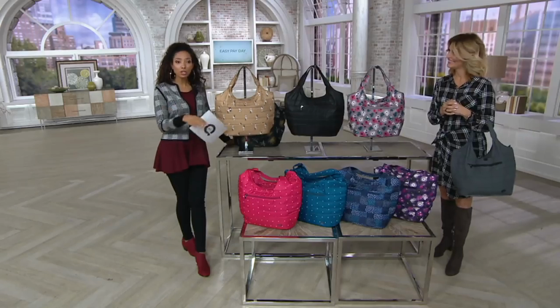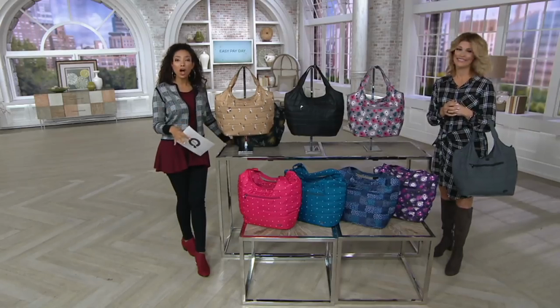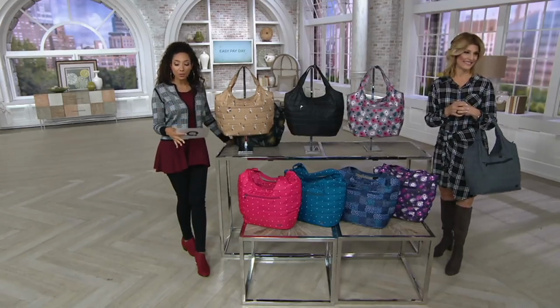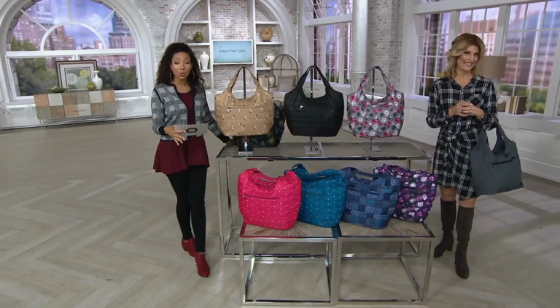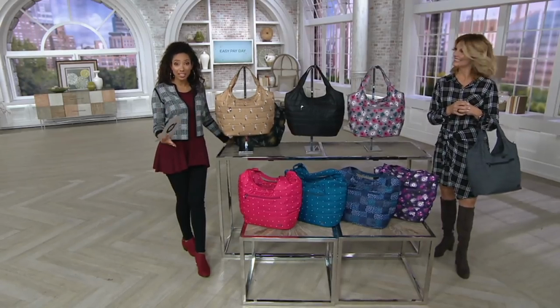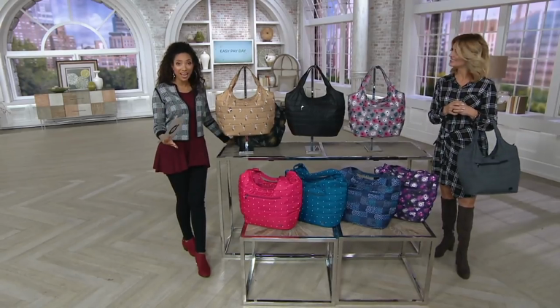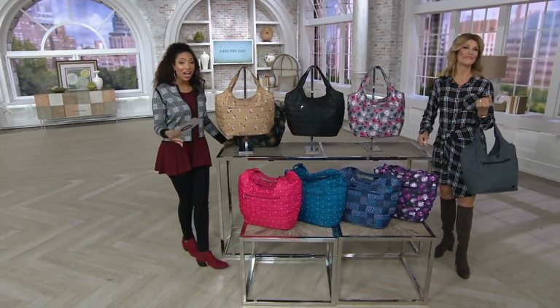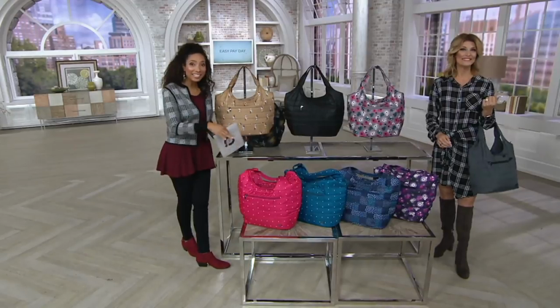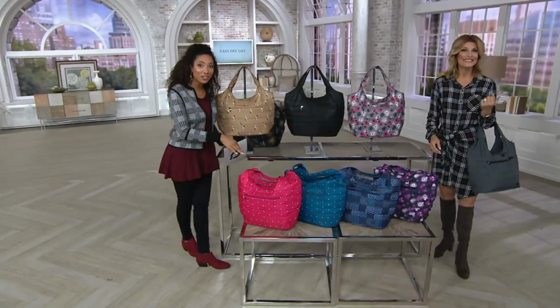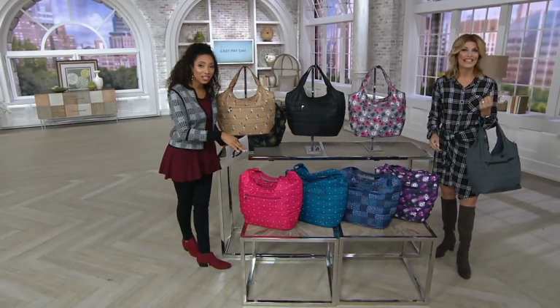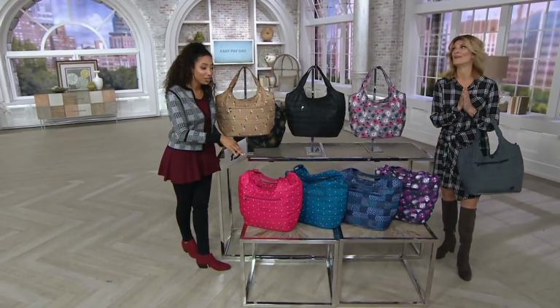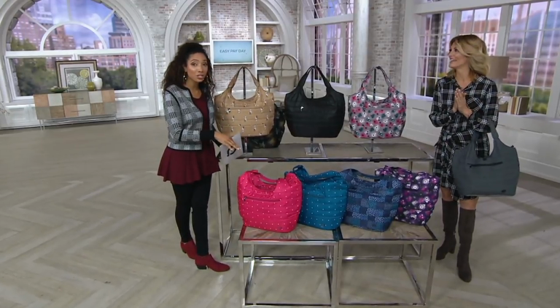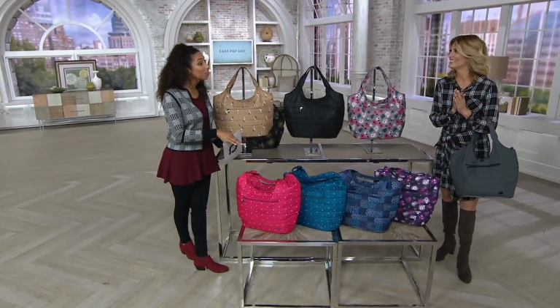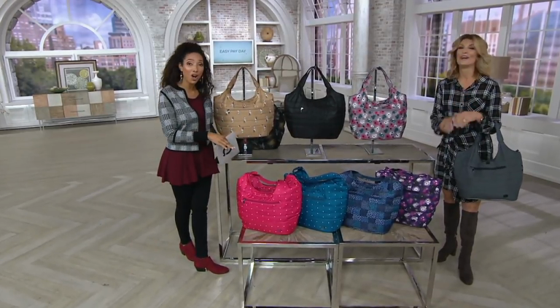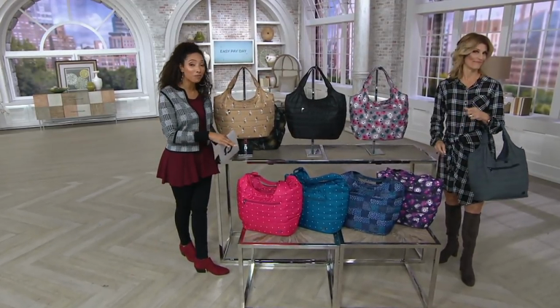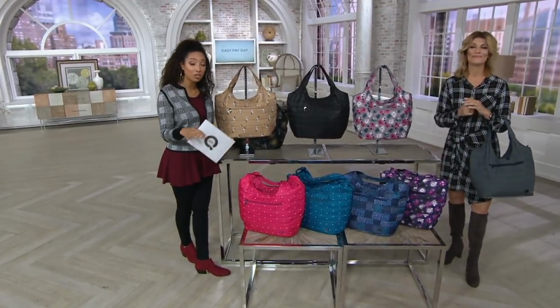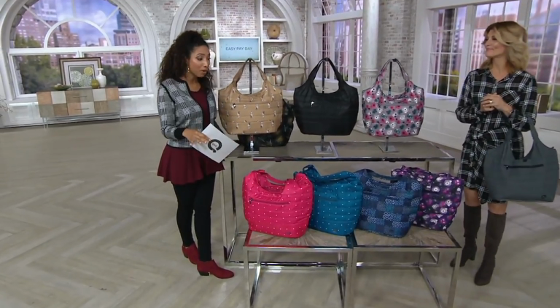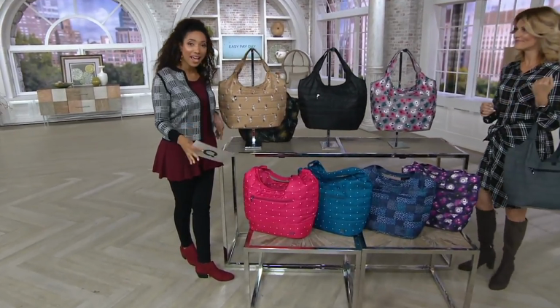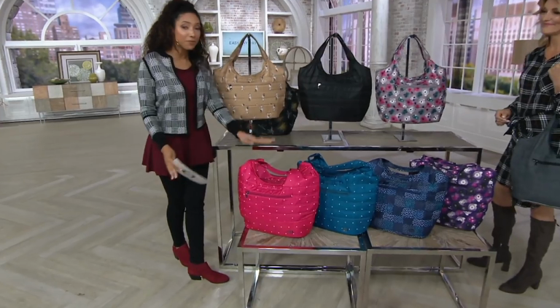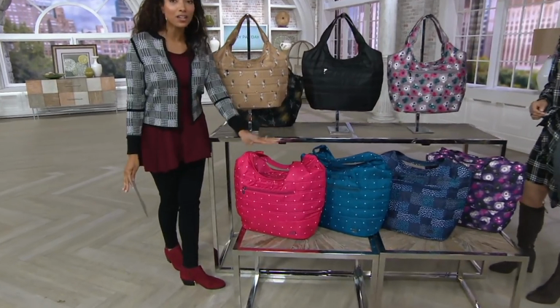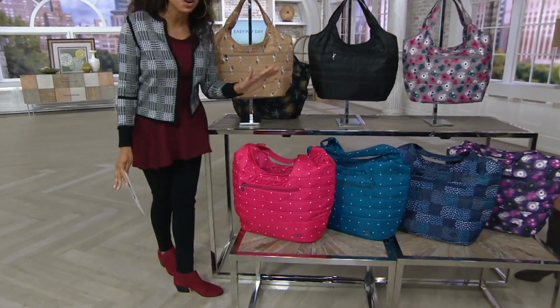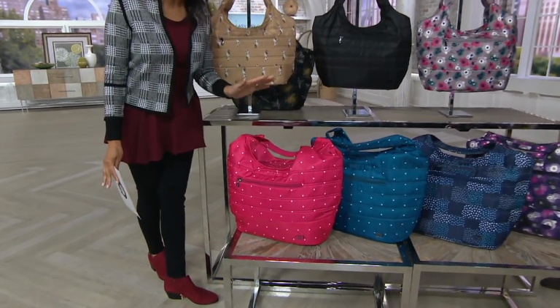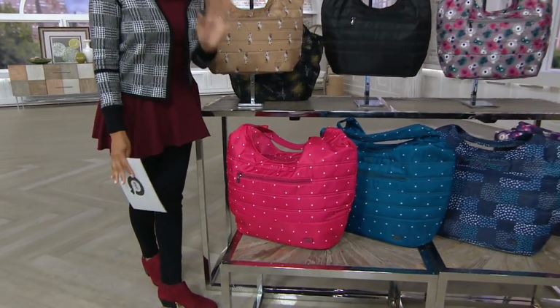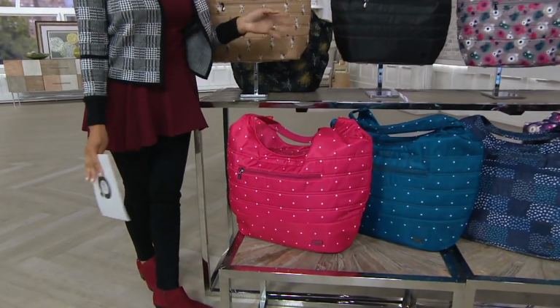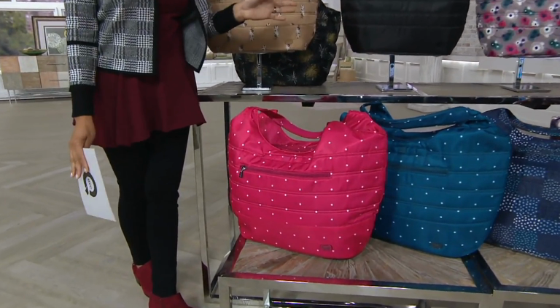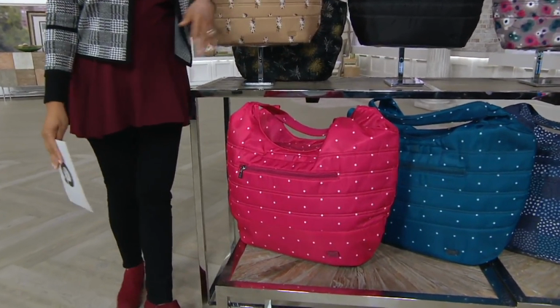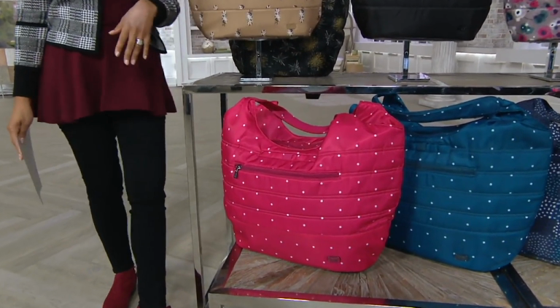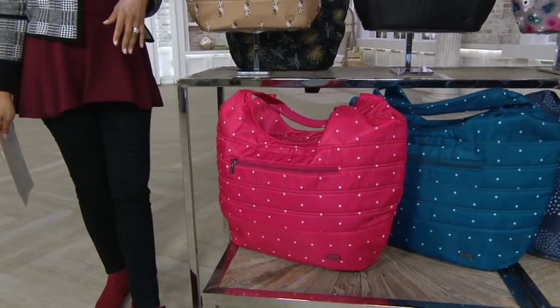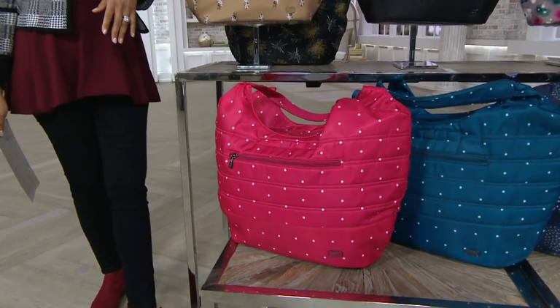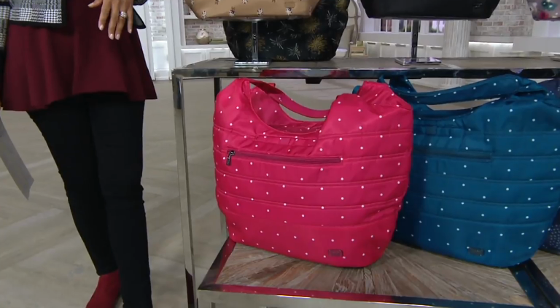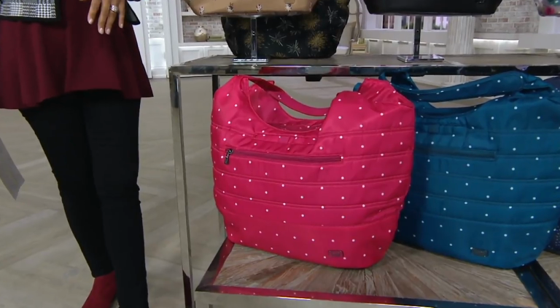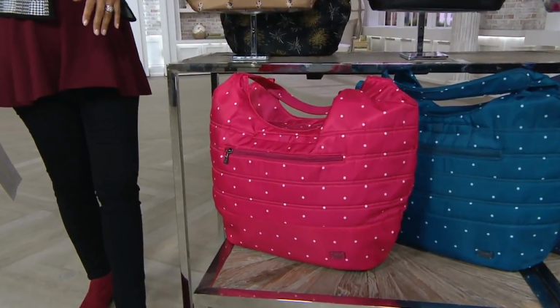Let me show you all the options. With our Easy Pay today, $8 and change brings a new lug bag home. And if you've never tried the brand, at under $50, this is a great place to start. This is a bag that you will not want to put away.